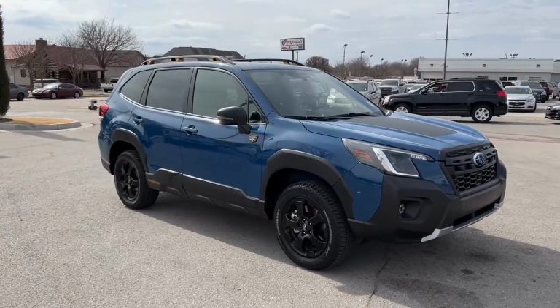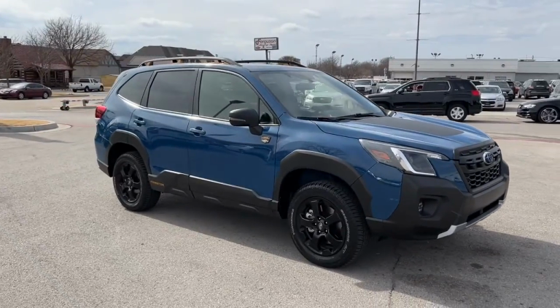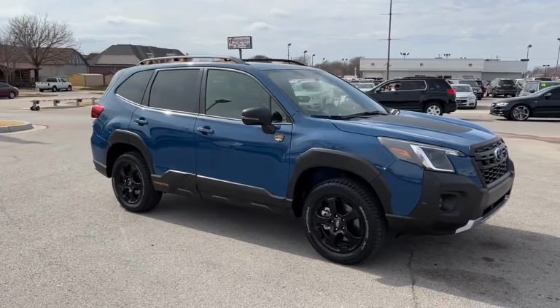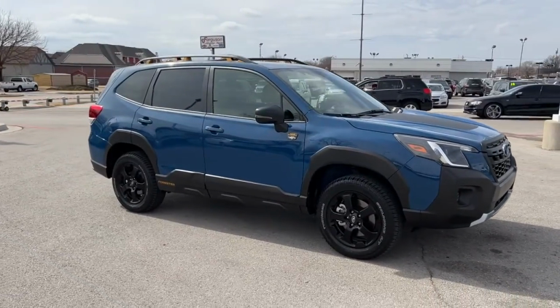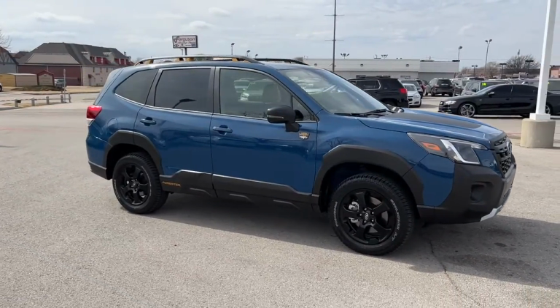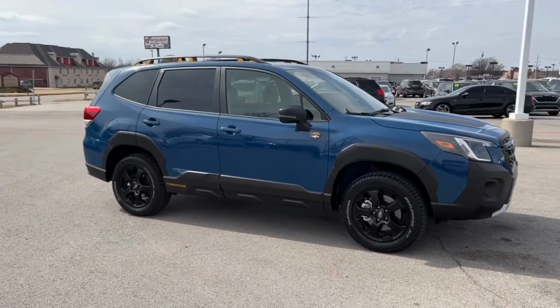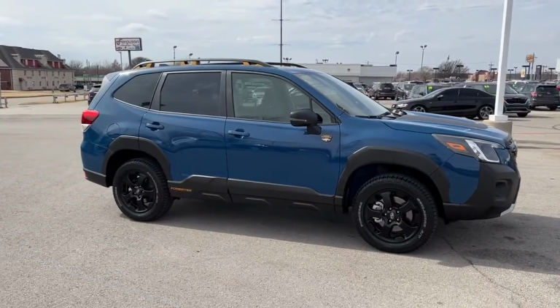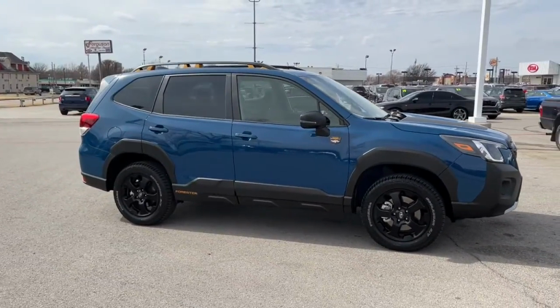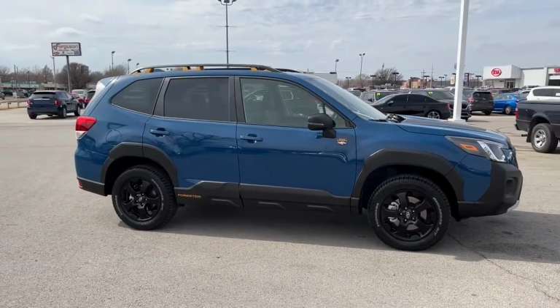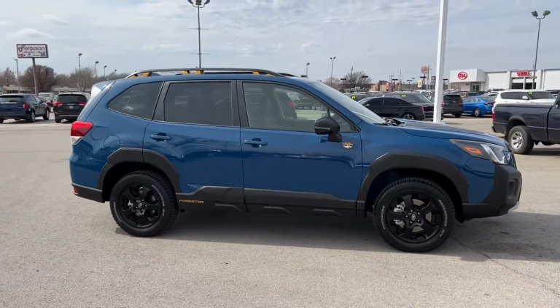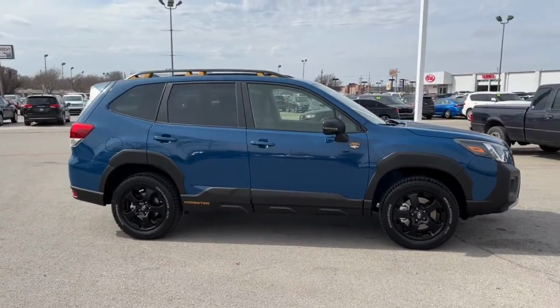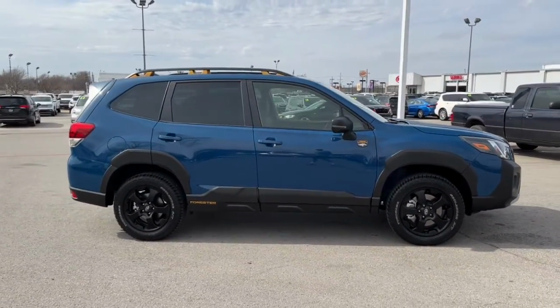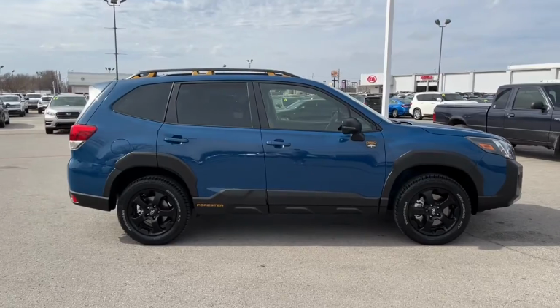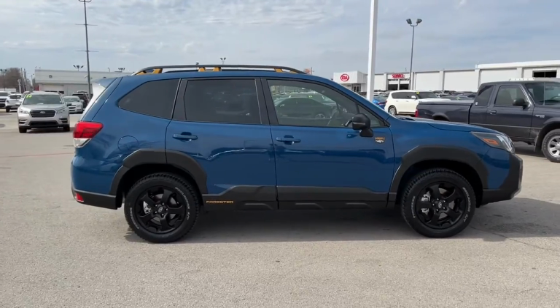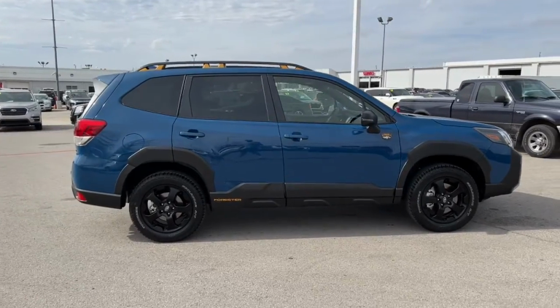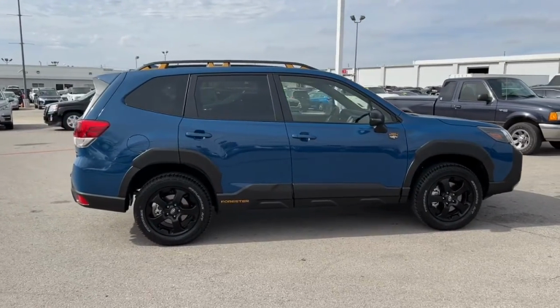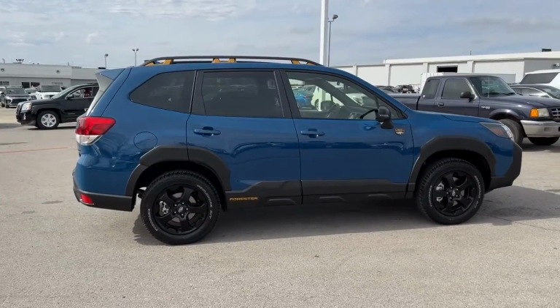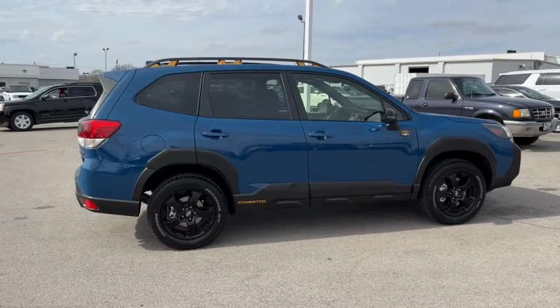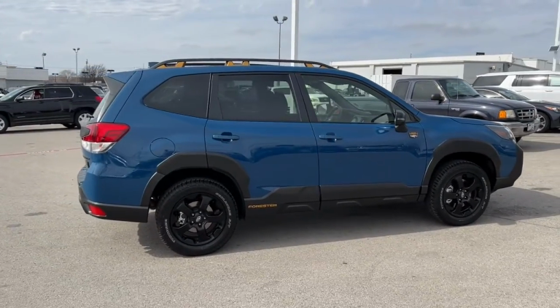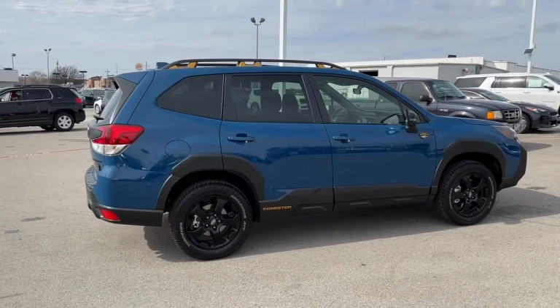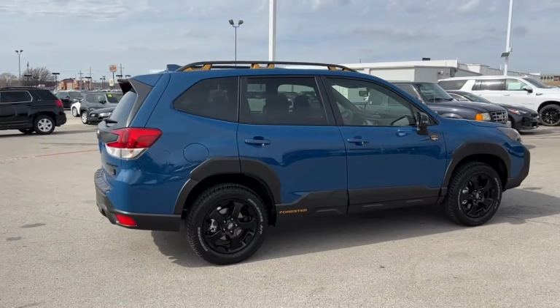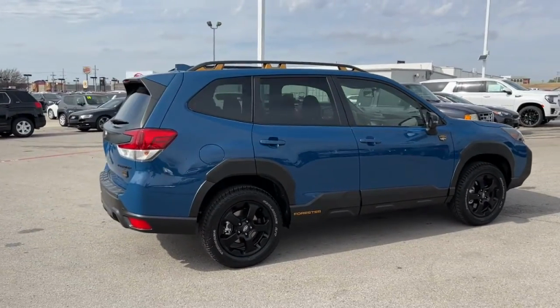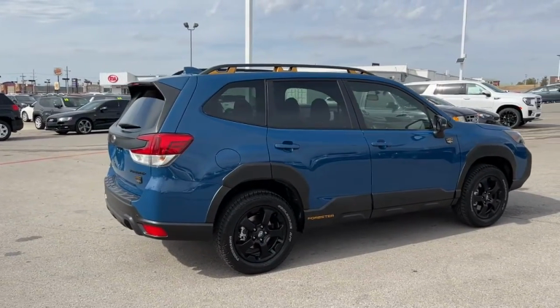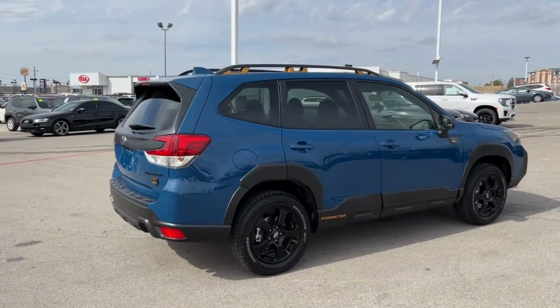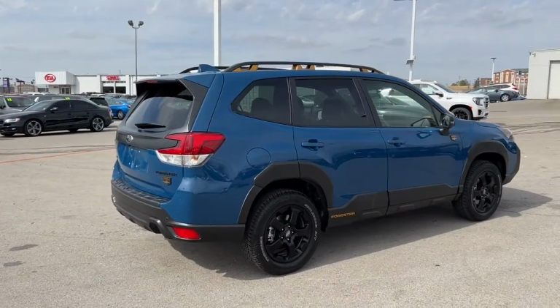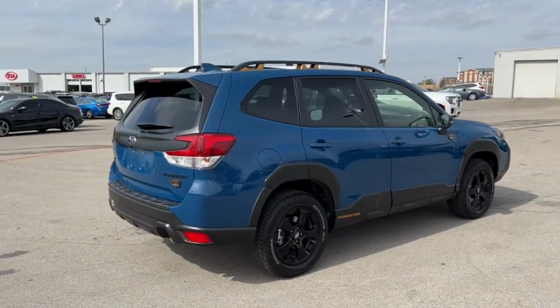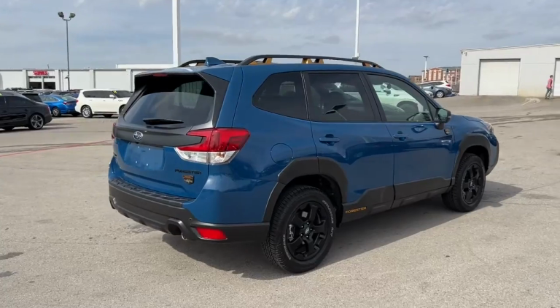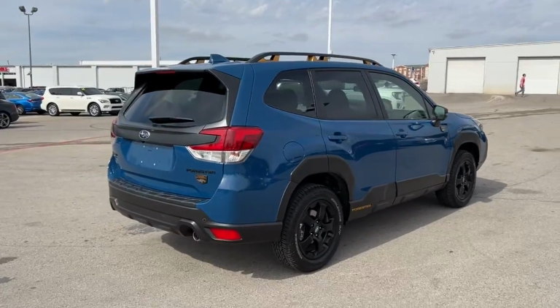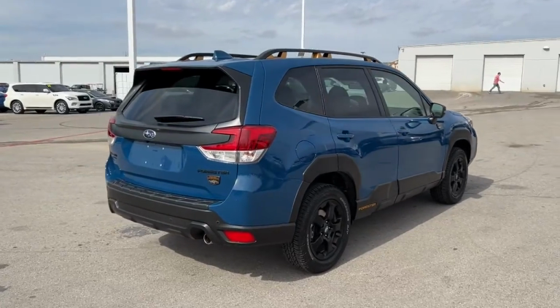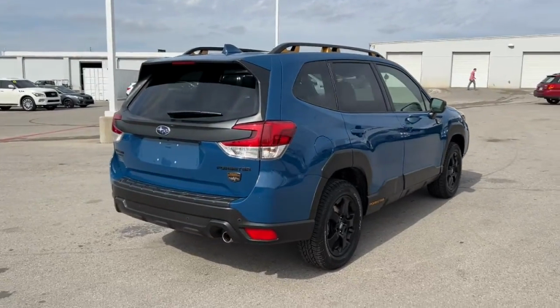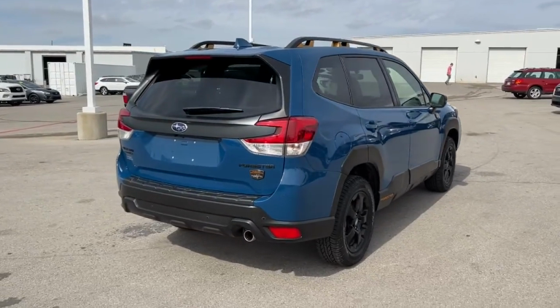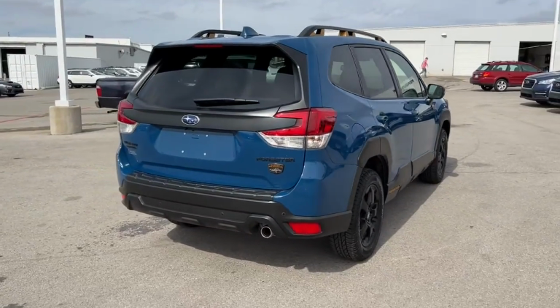Here's a refined, well-built Forester that's ready for adventure. From all-weather capability to flexible cargo space and impressive safety features, this sensible SUV is equipped to take you places in style.